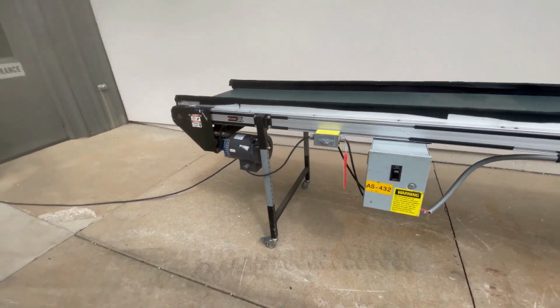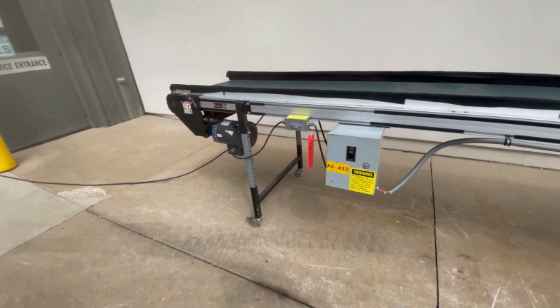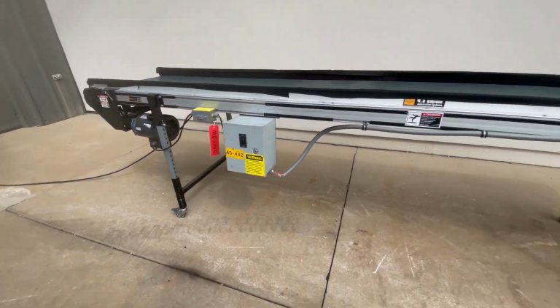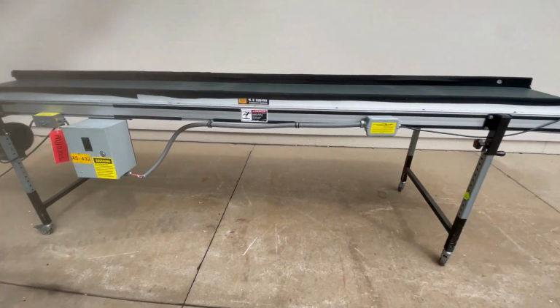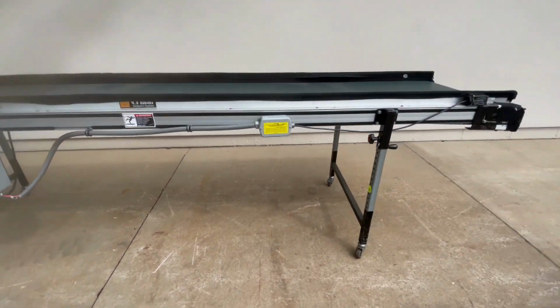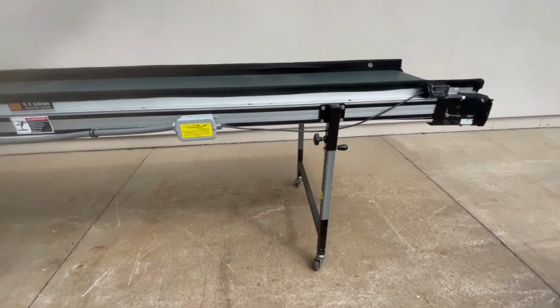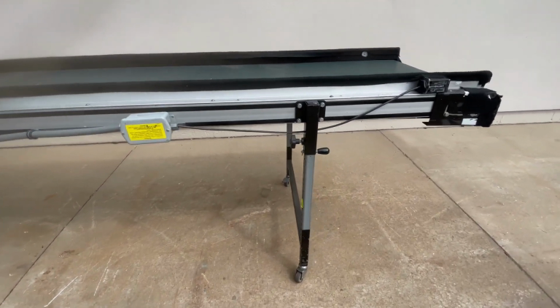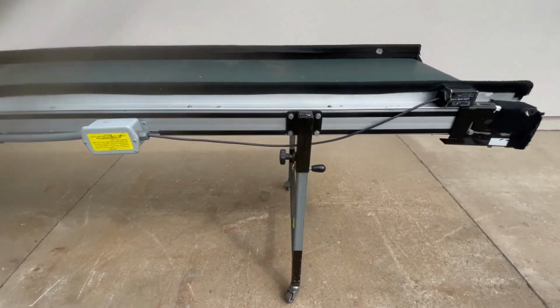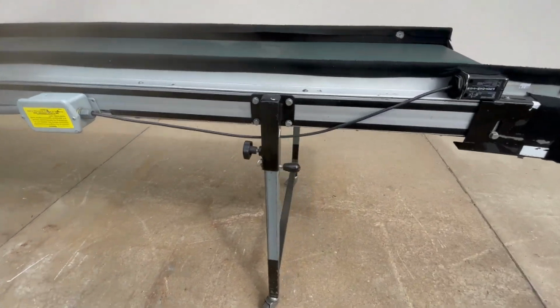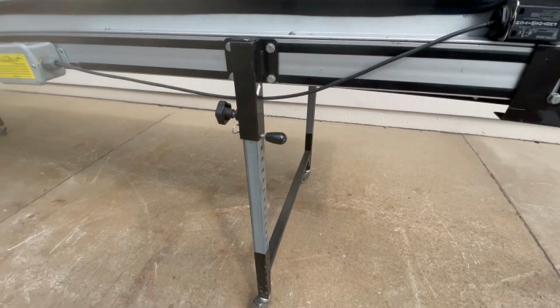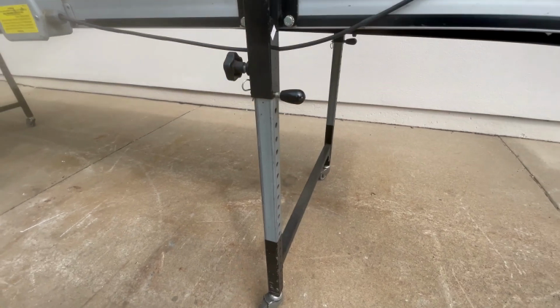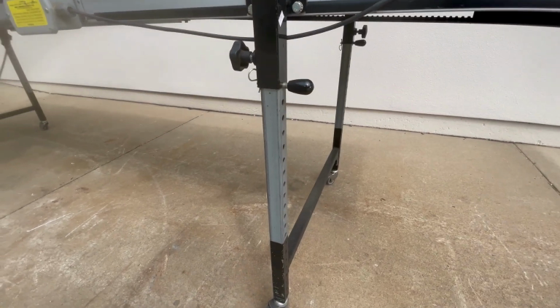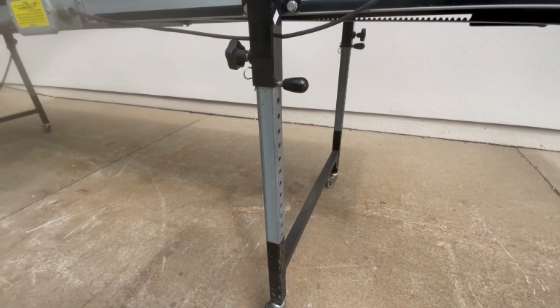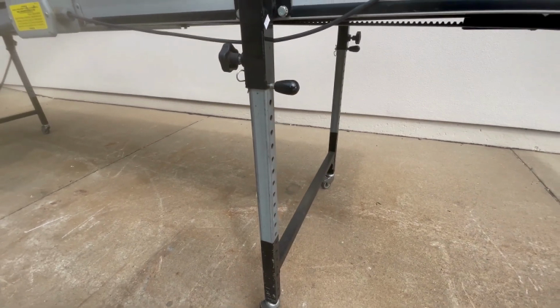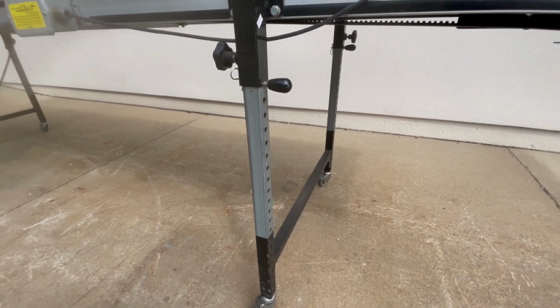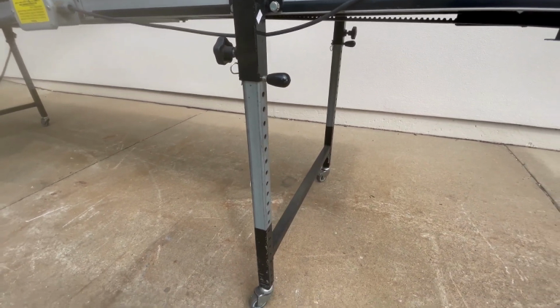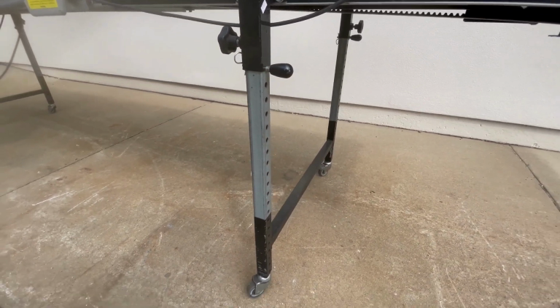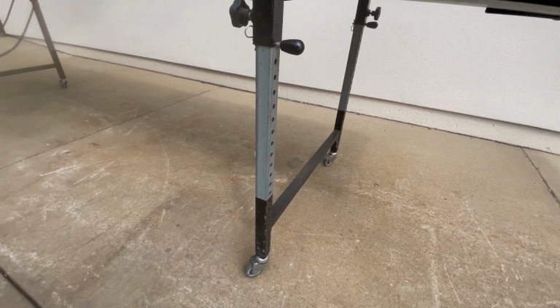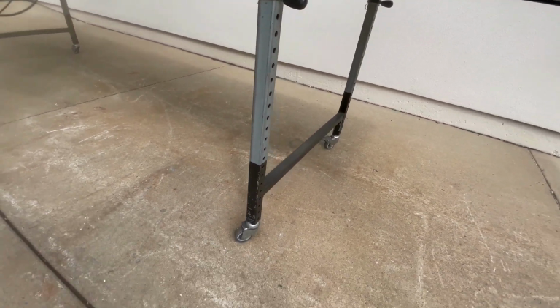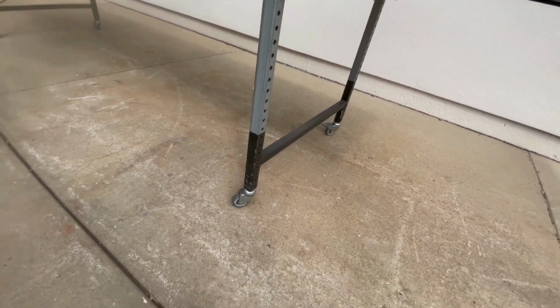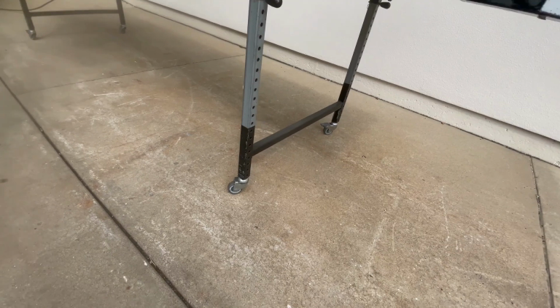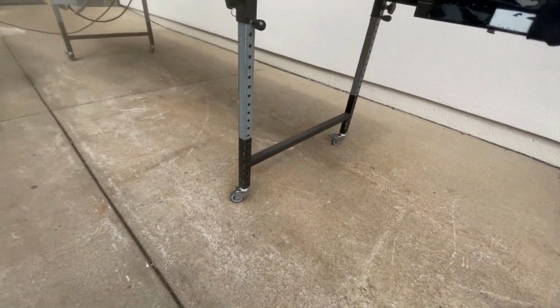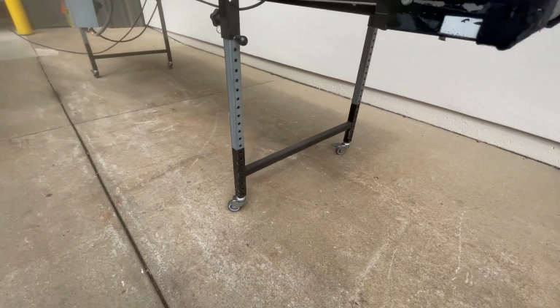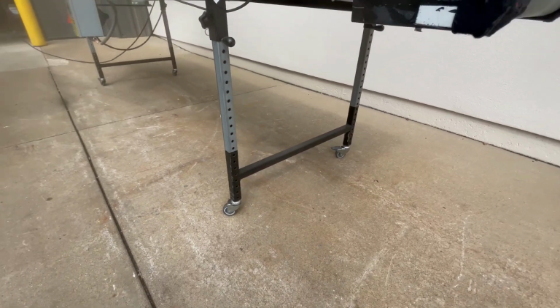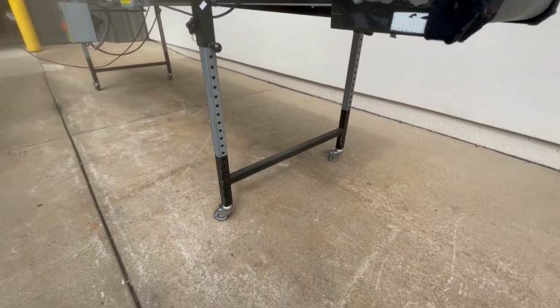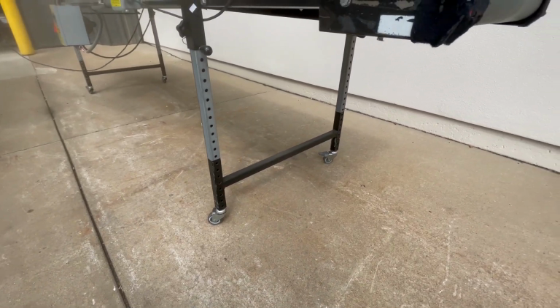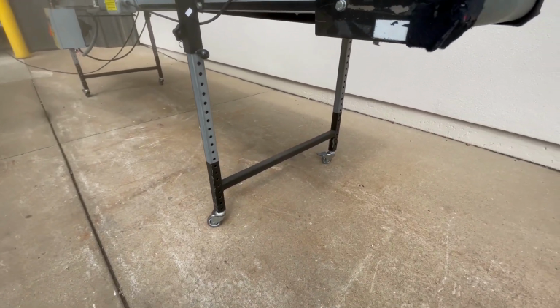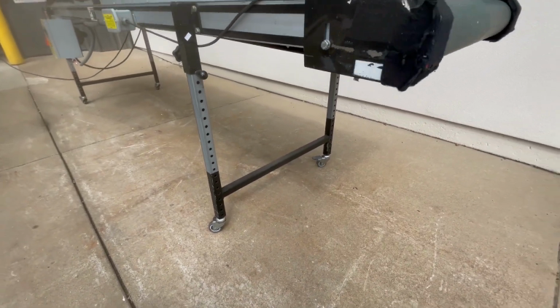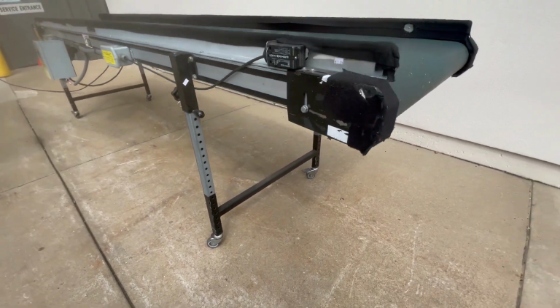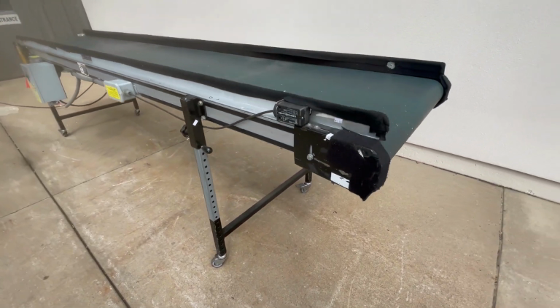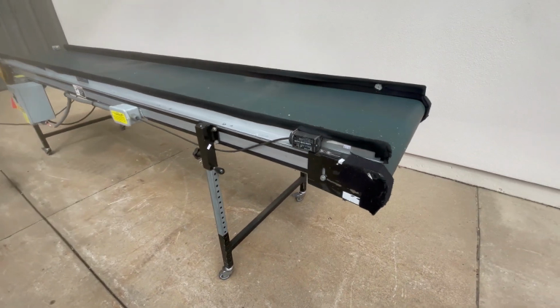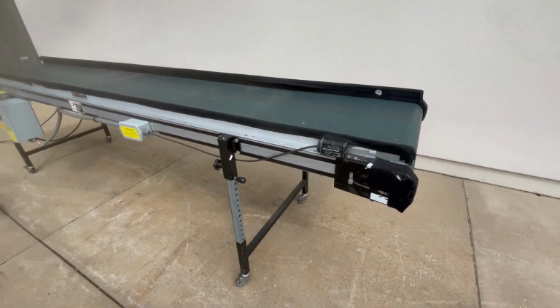This unit has adjustable legs on both sides so it can be an inclined, declined, or flat conveyor for you. At the bottom it is on casters with lockable wheels so you can roll it around very easily.